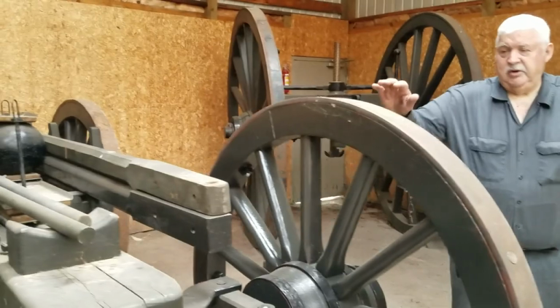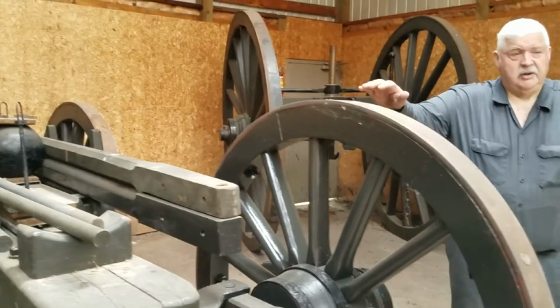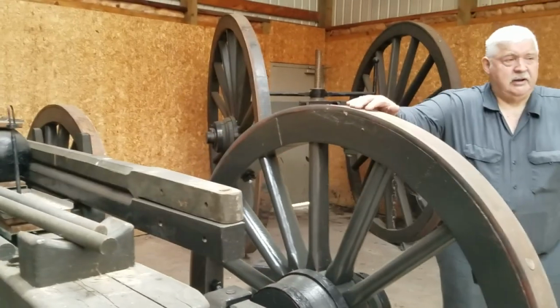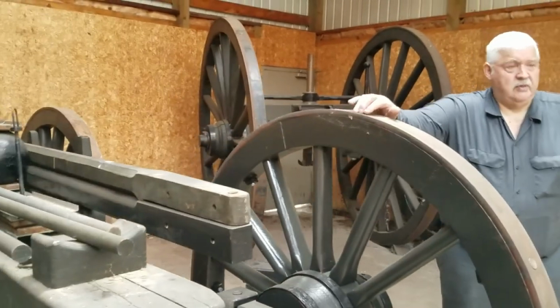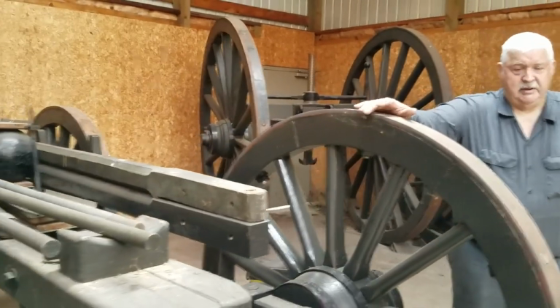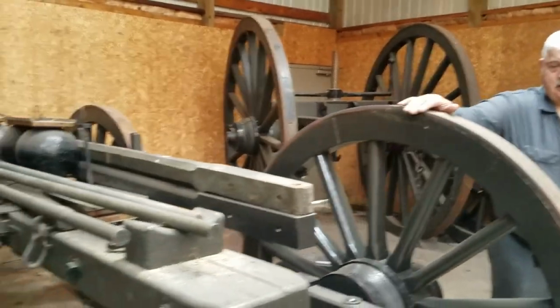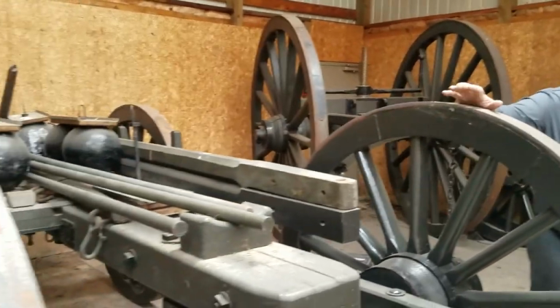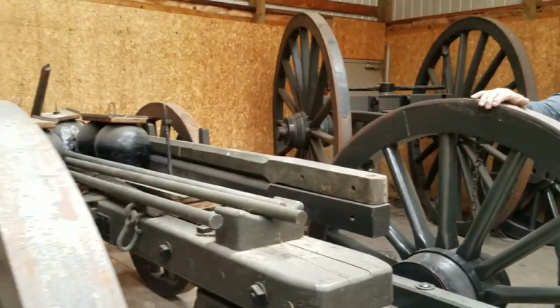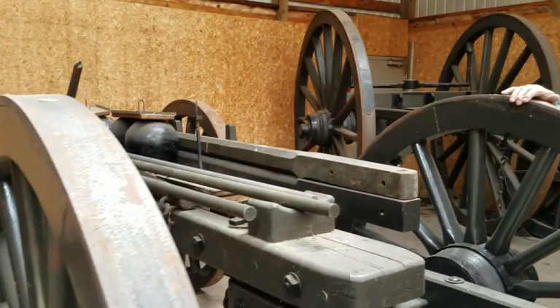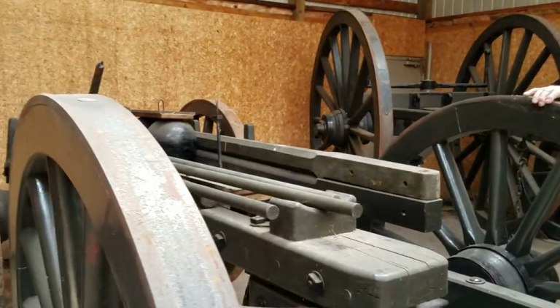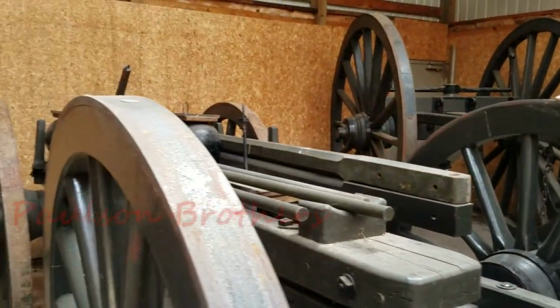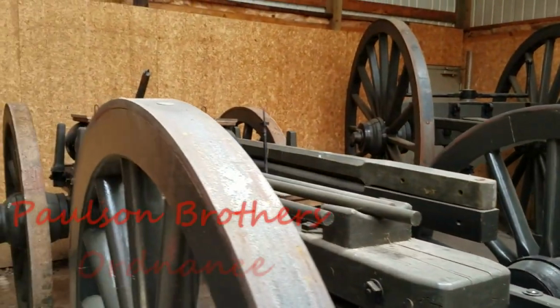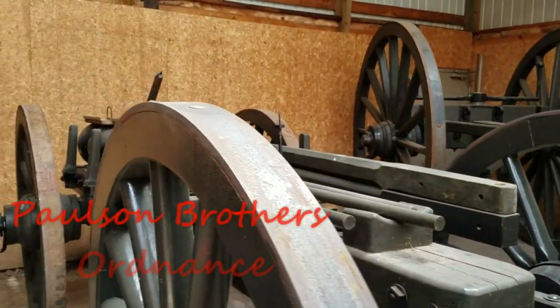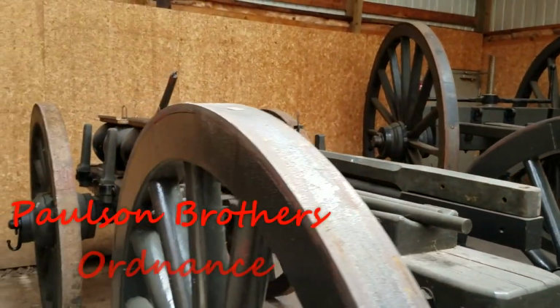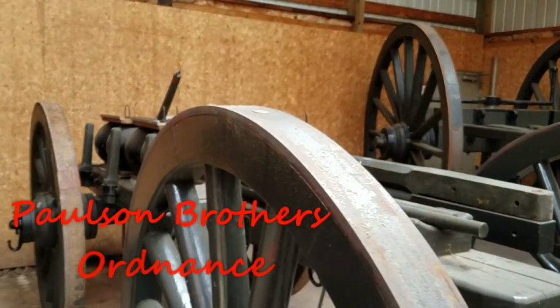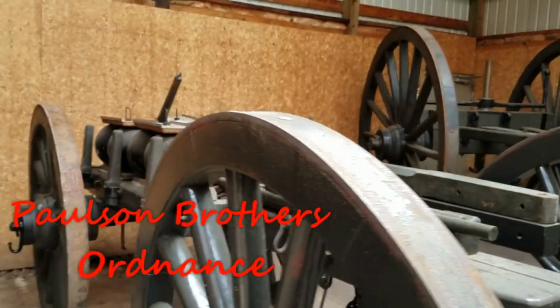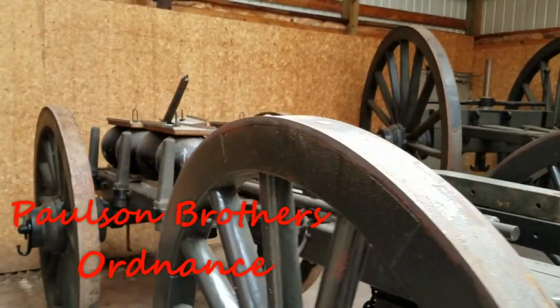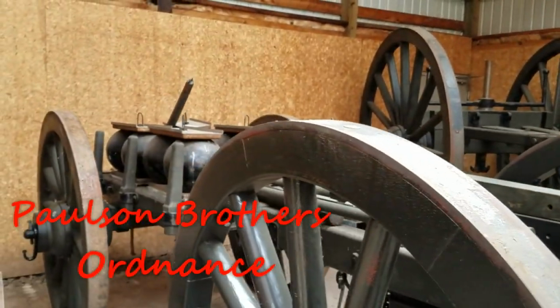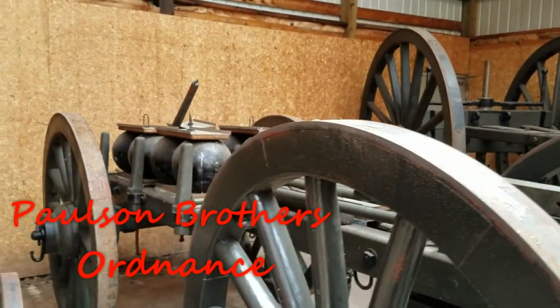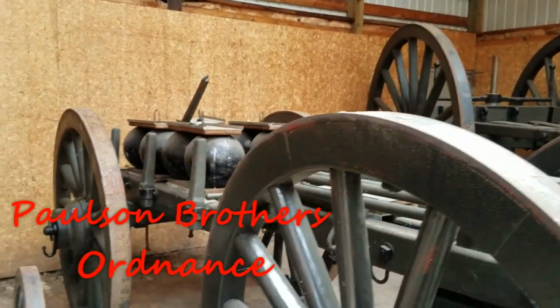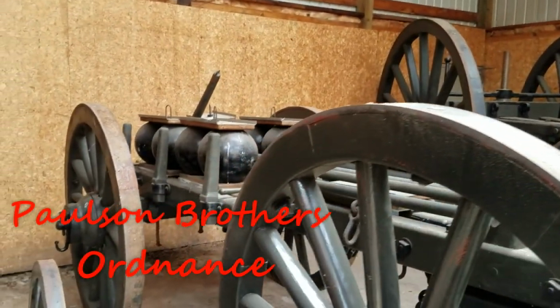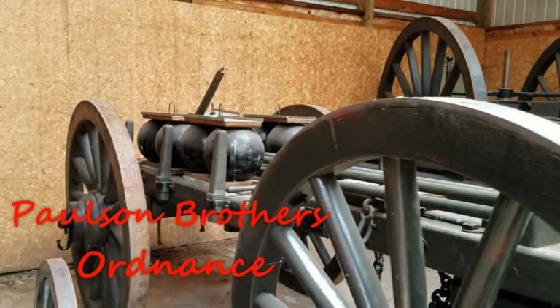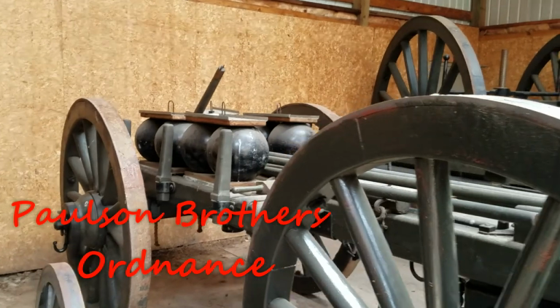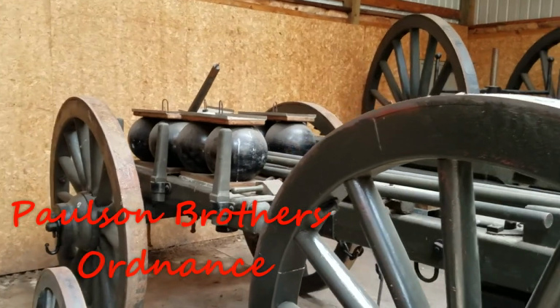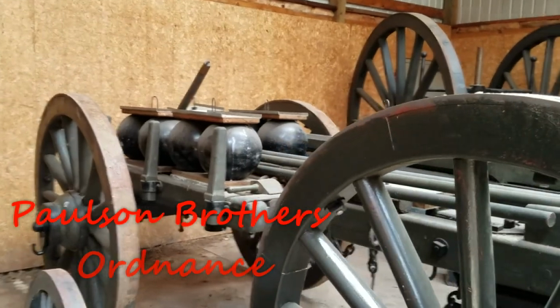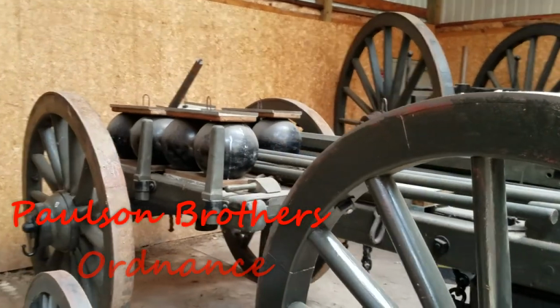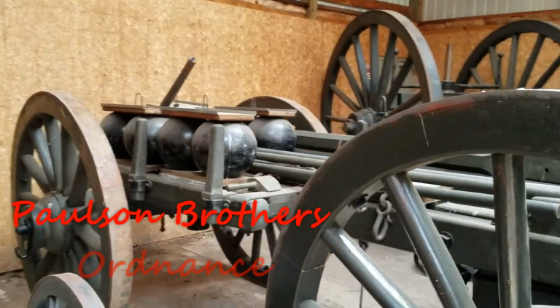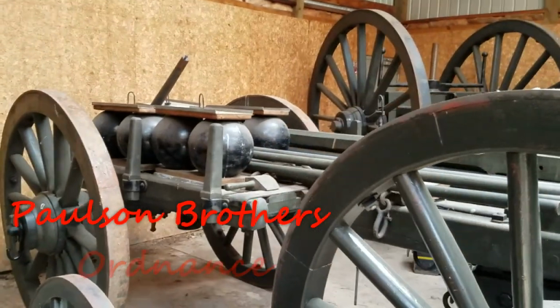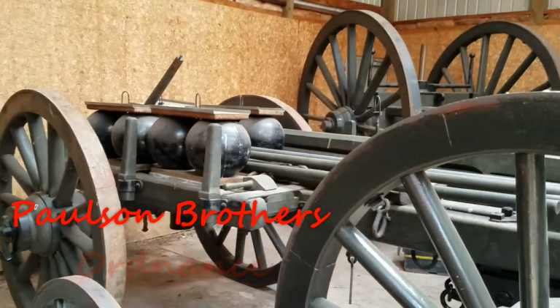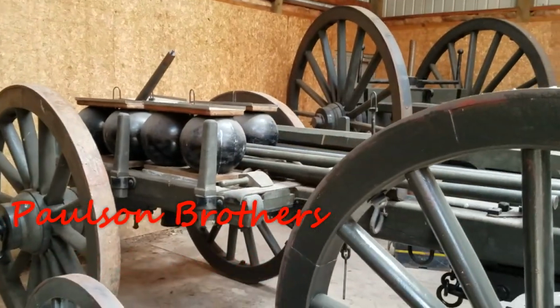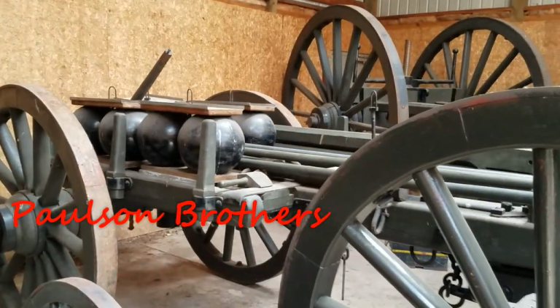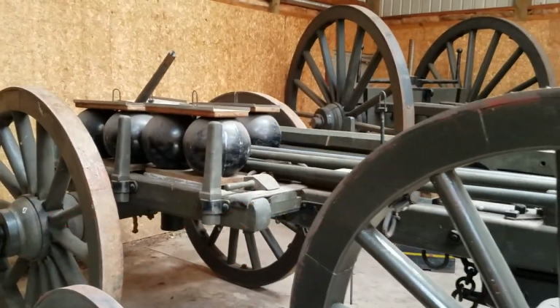You understand that this is siege artillery. When you see these big wheels like this, that's in the siege class. They're just built heavier.